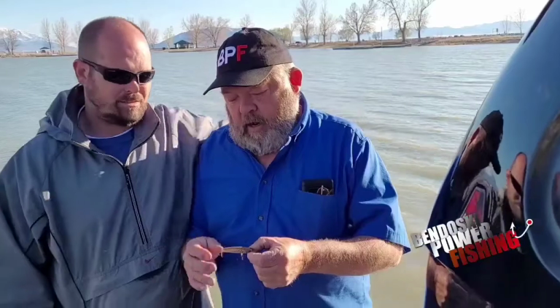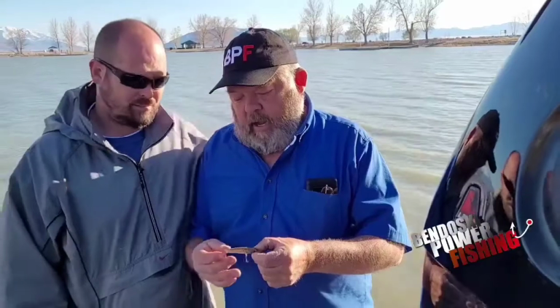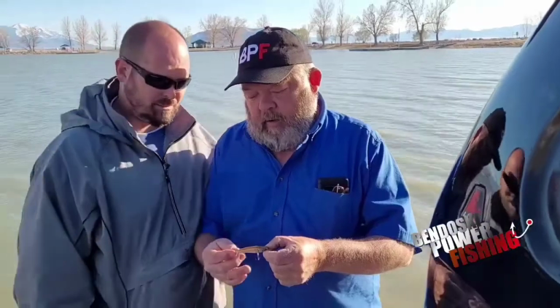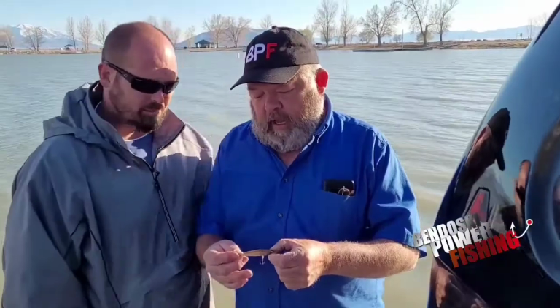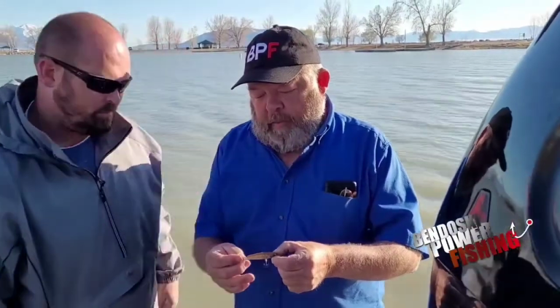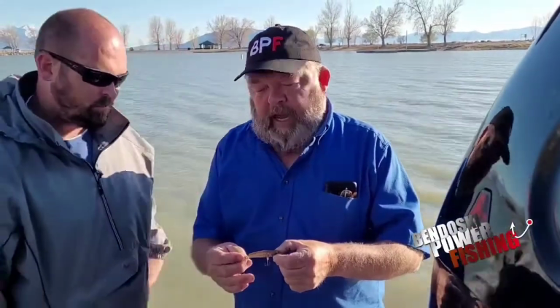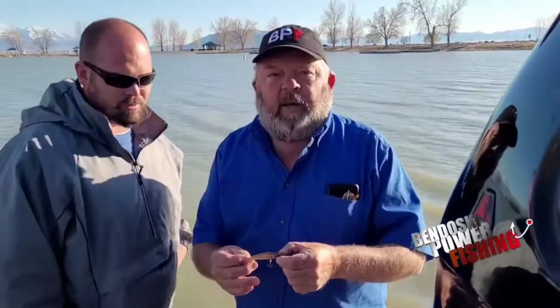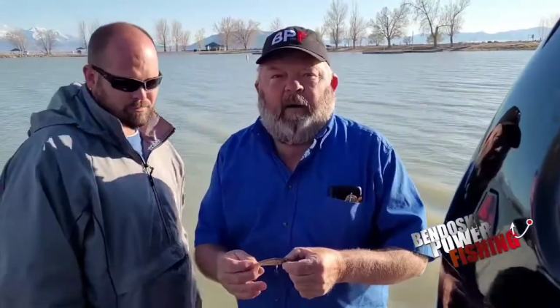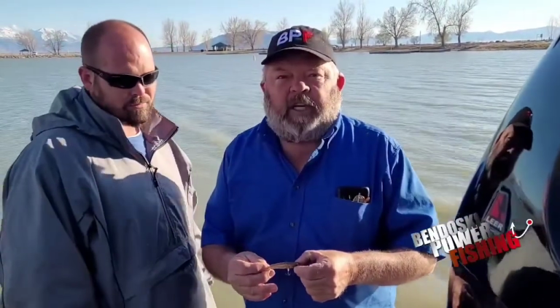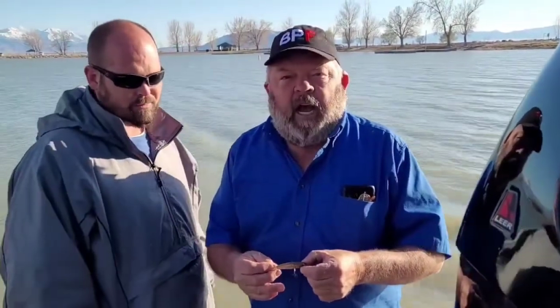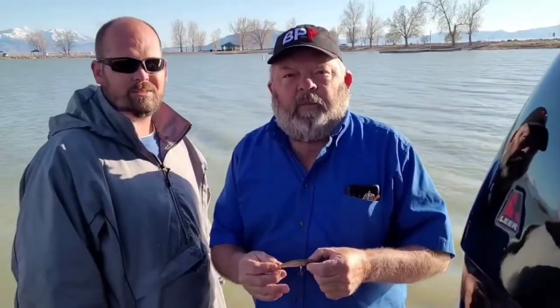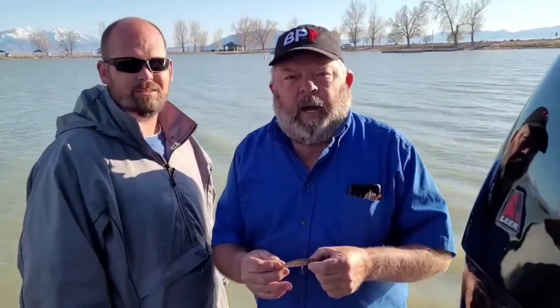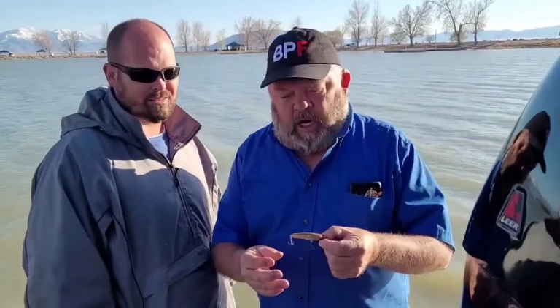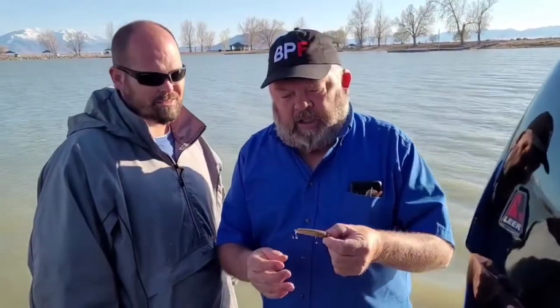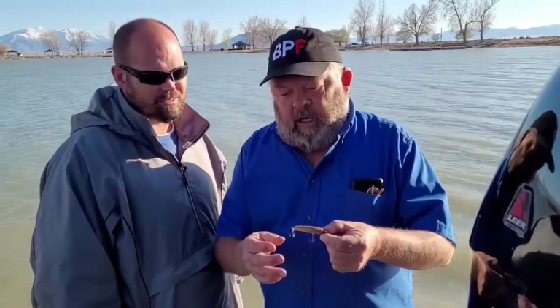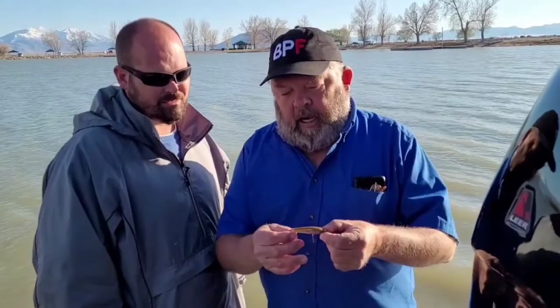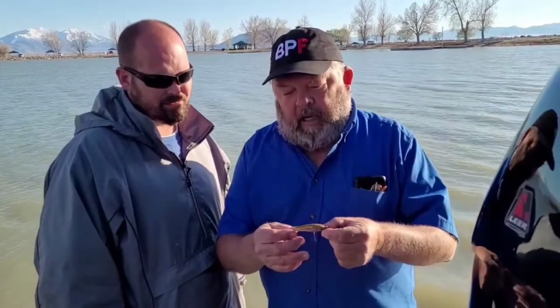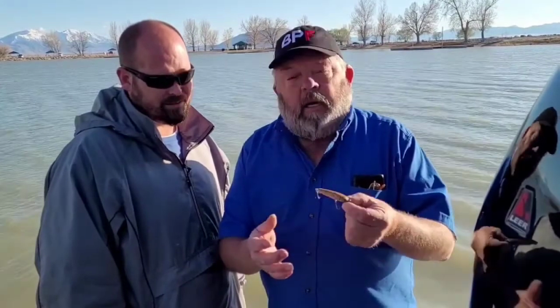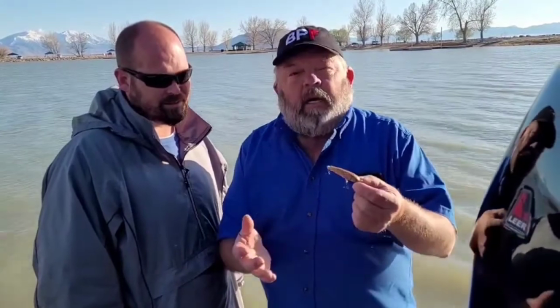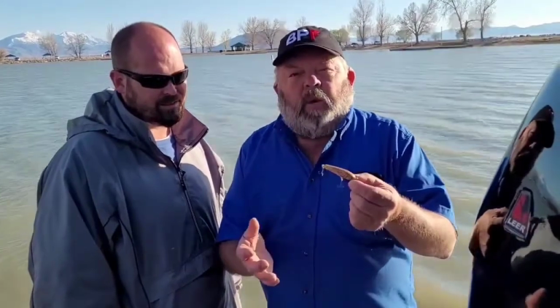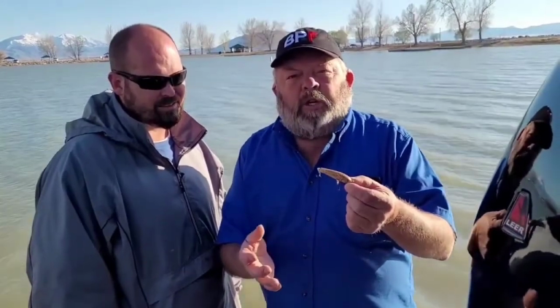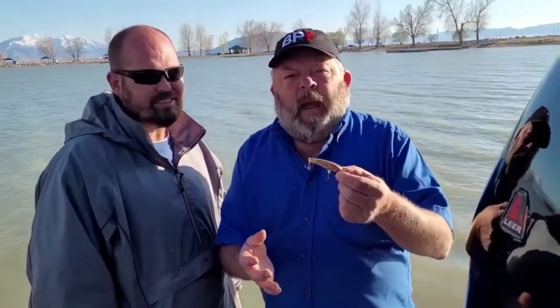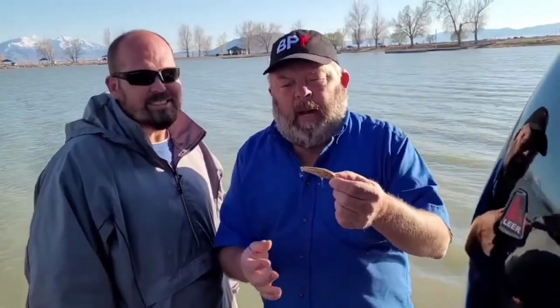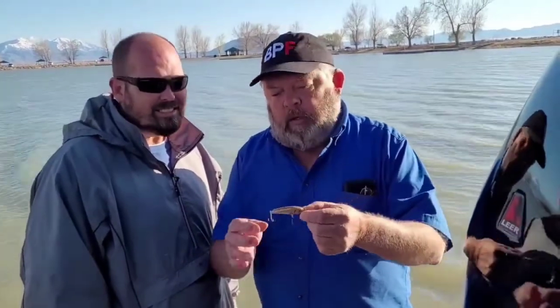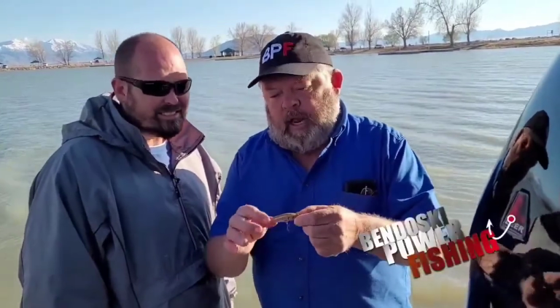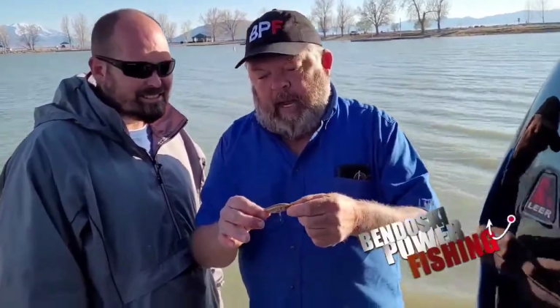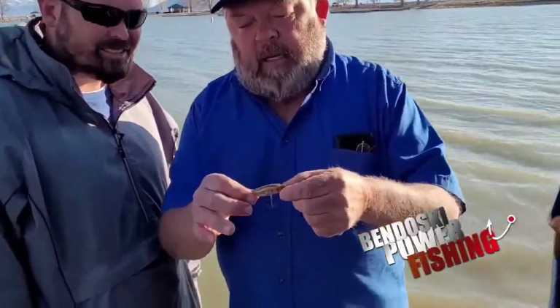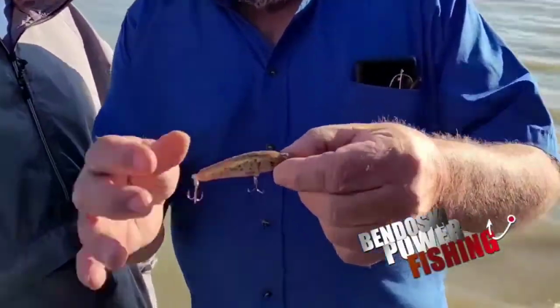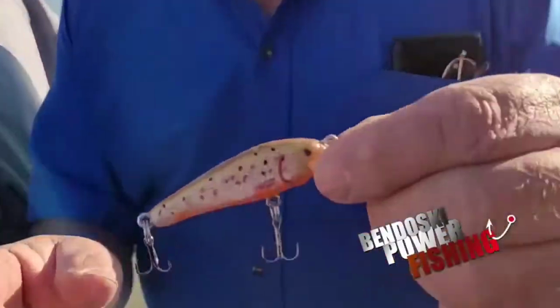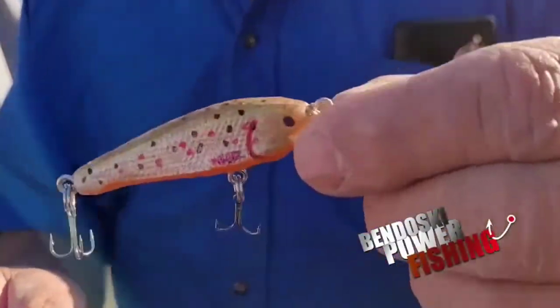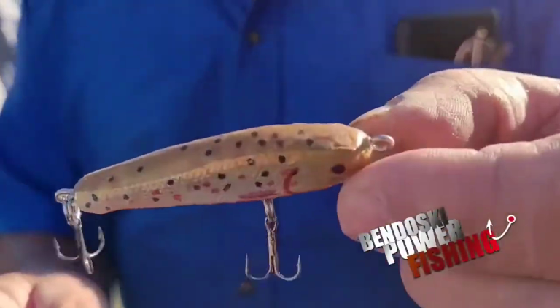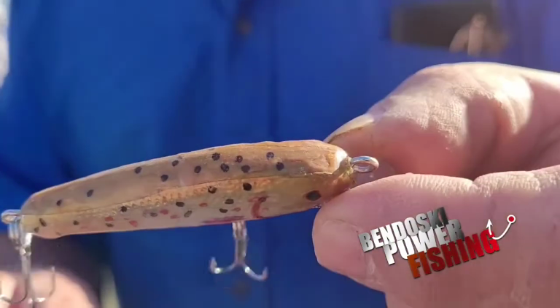Ernie here with Bendowski Powerfishing, out with my buddy Josh. Just wanted to show you some handmade lures that I made — a lot of different ones.